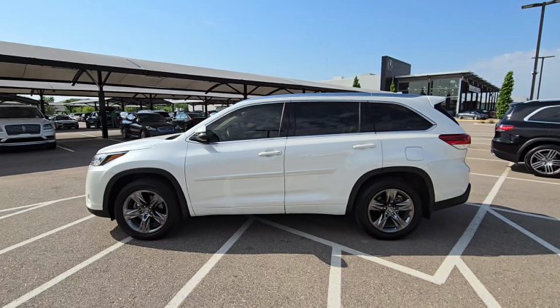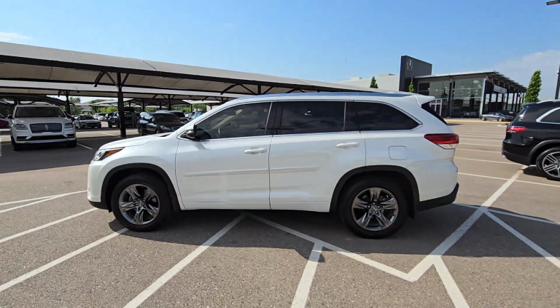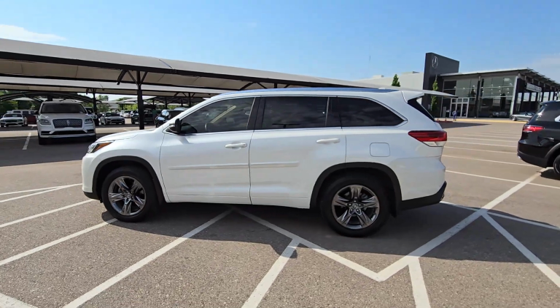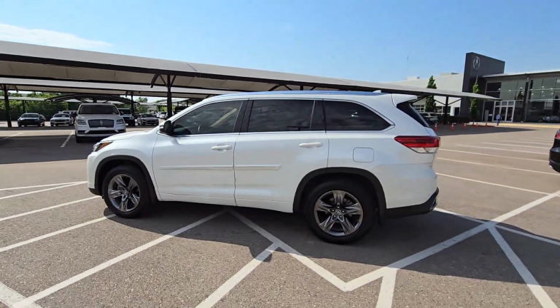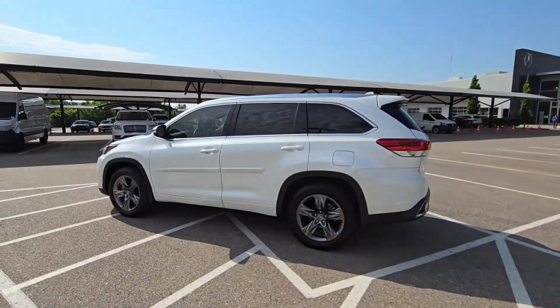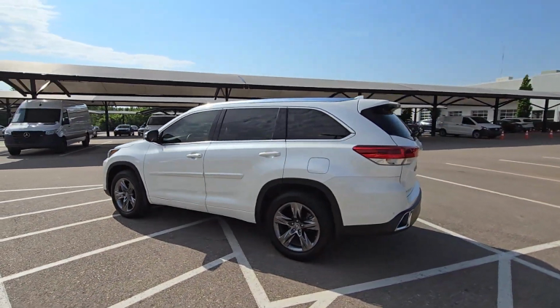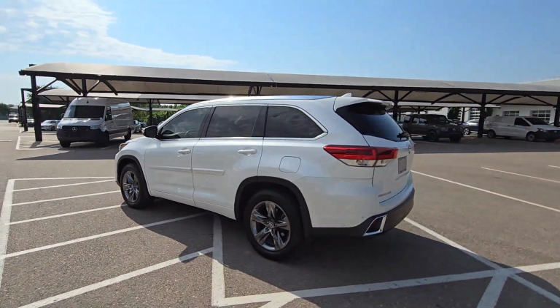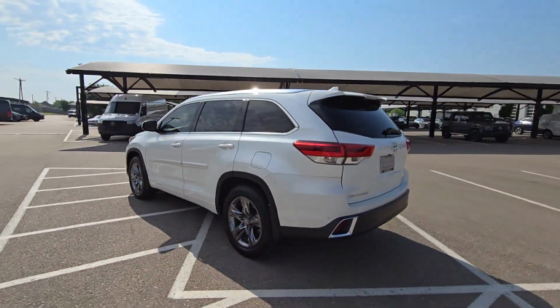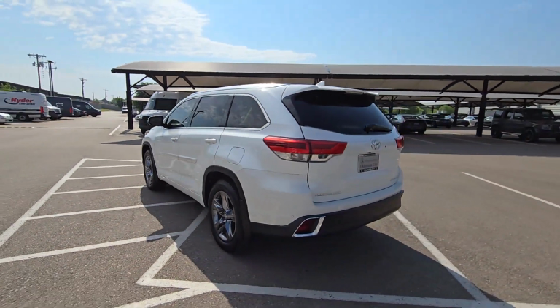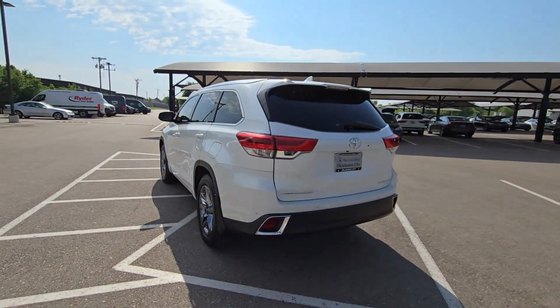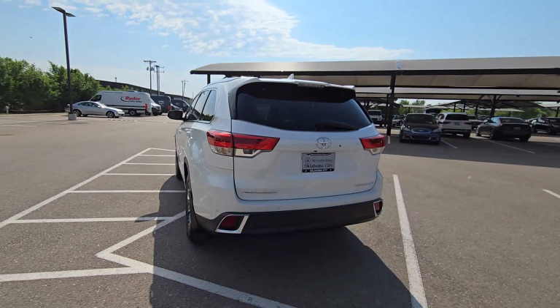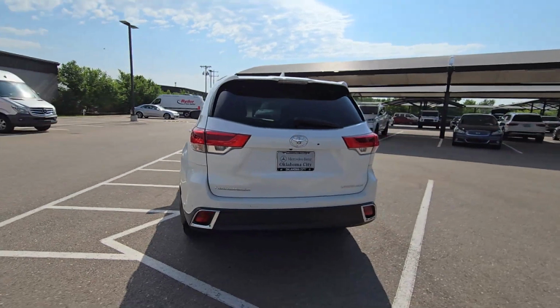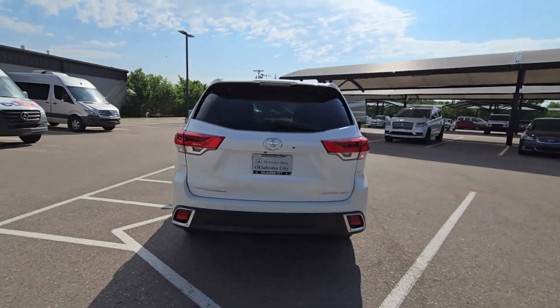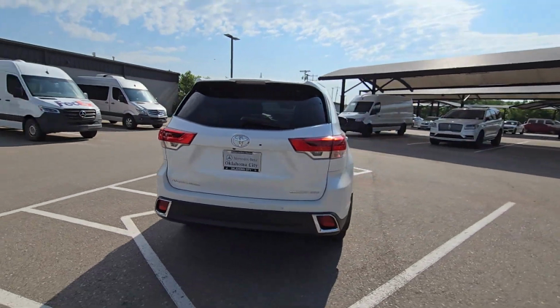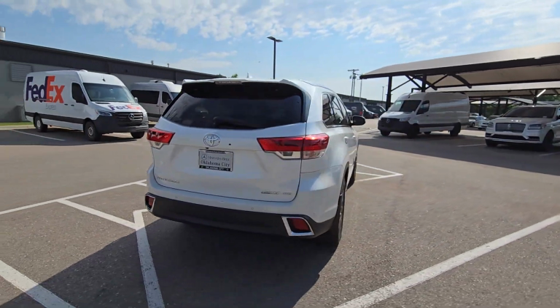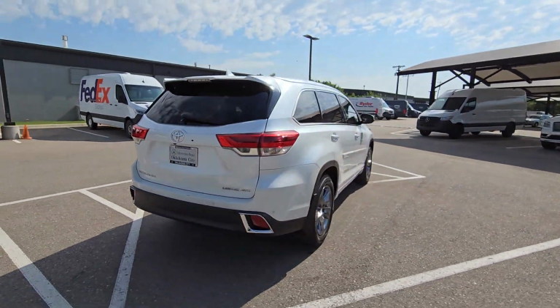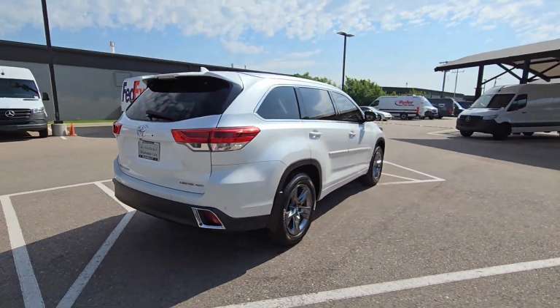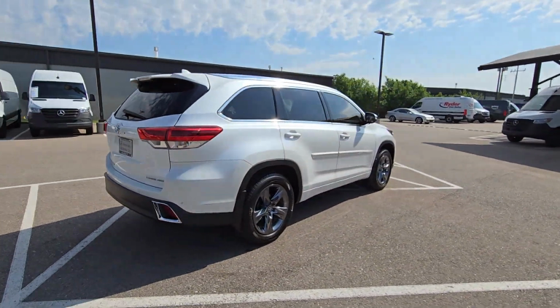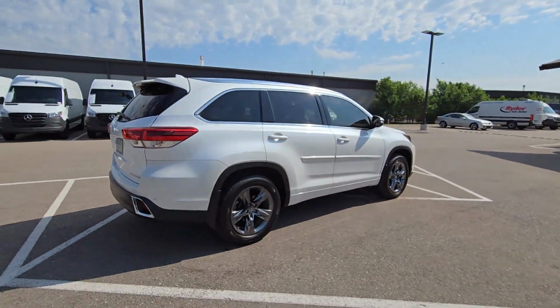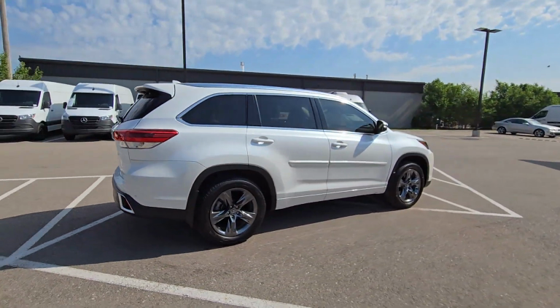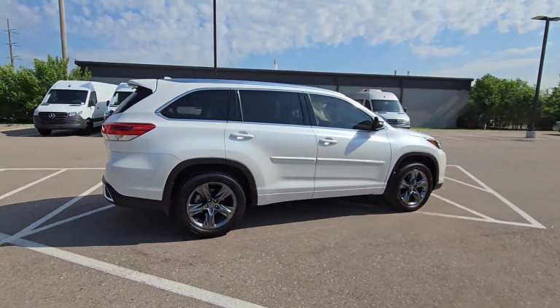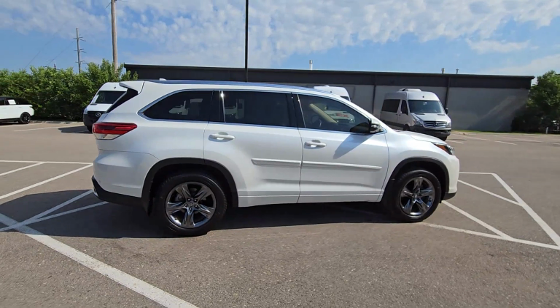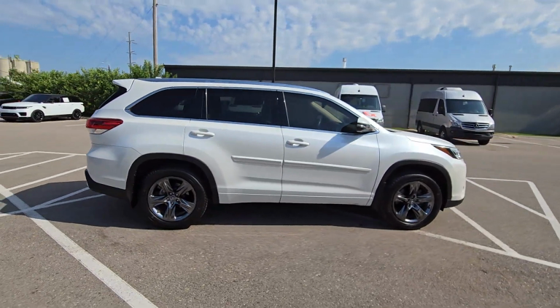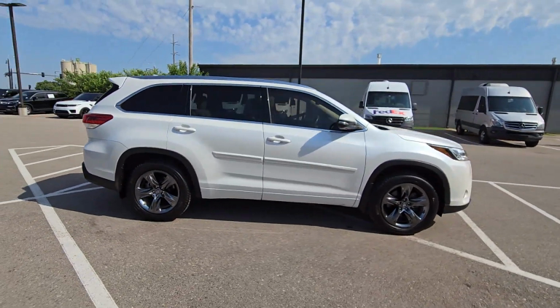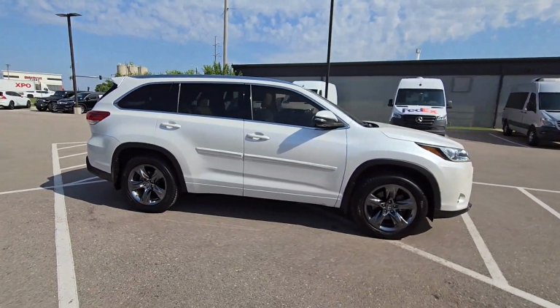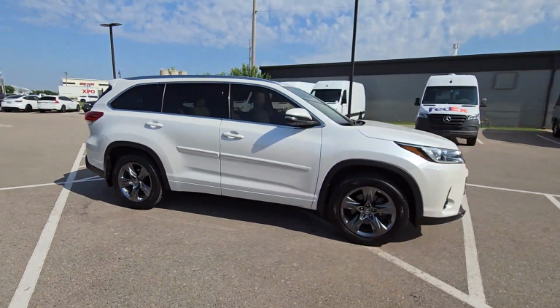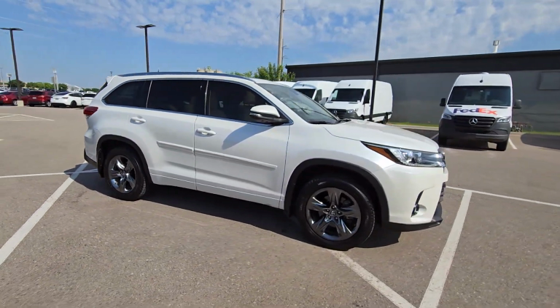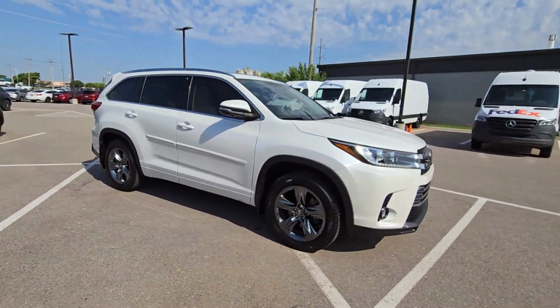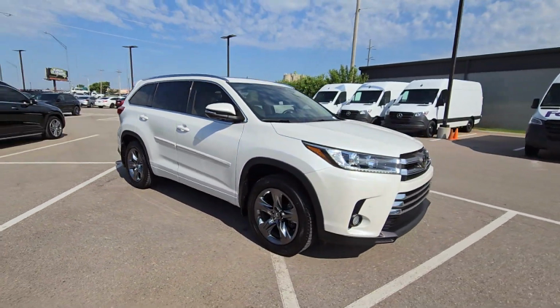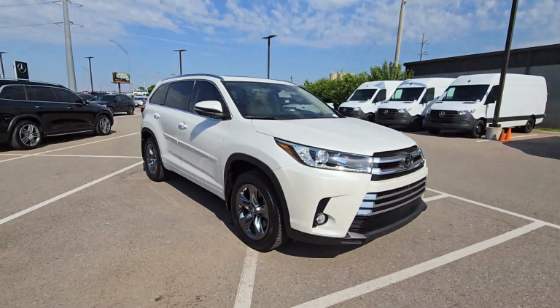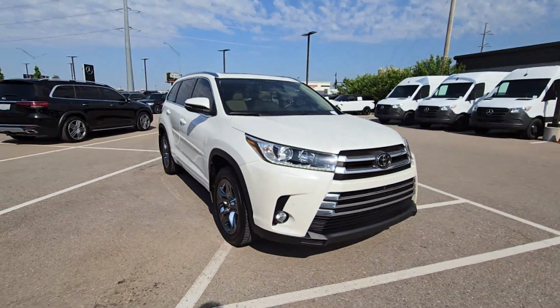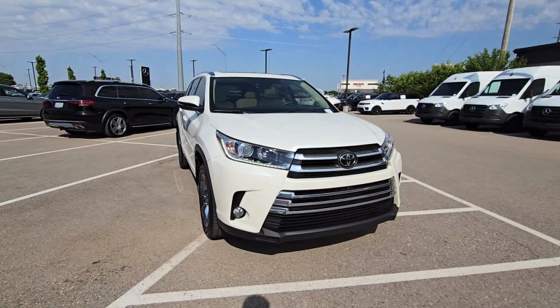Can you see yourself in the 2018 Toyota Highlander? With less than 110,000 miles on the odometer, this vehicle provides excellent value. Give your family this spacious, efficient Highlander and start building your road trip memories.